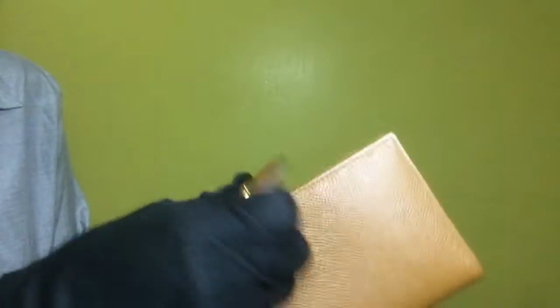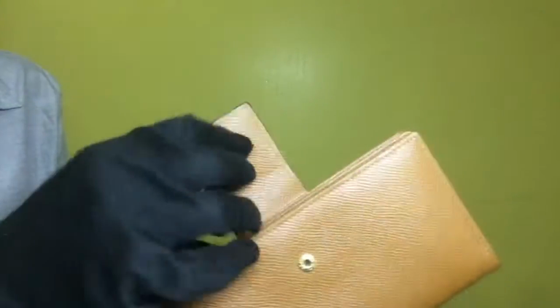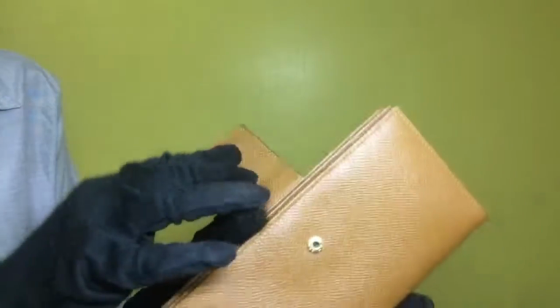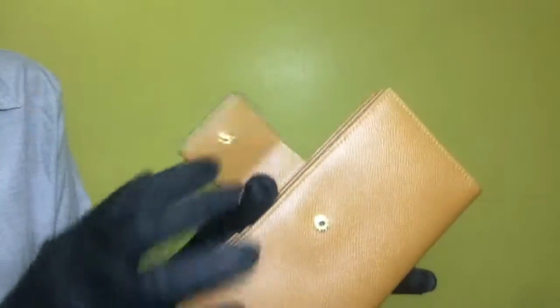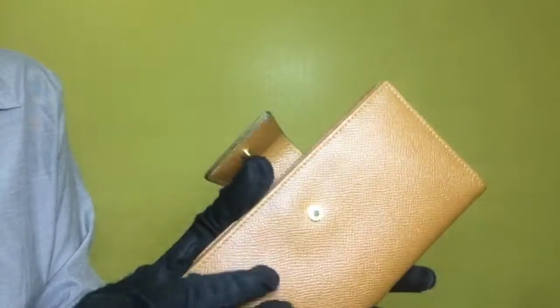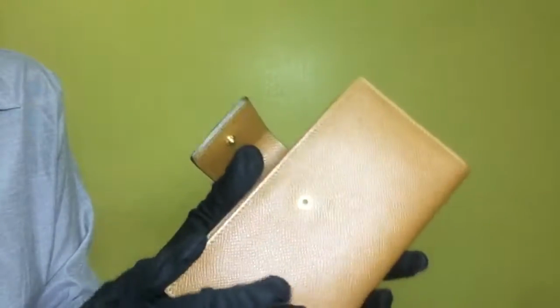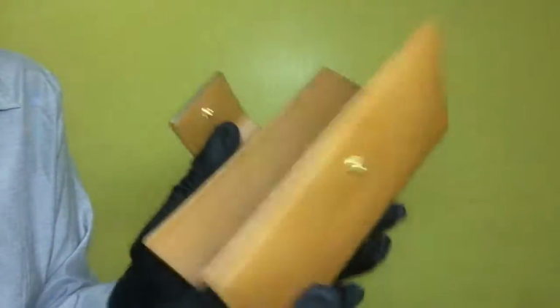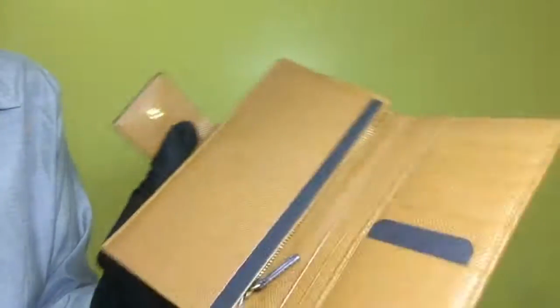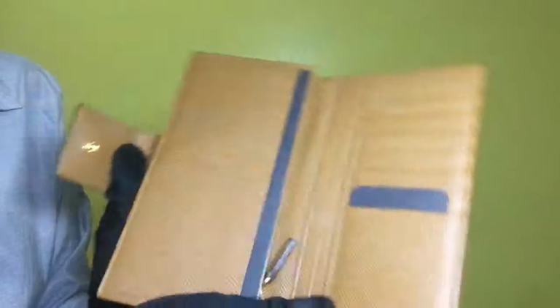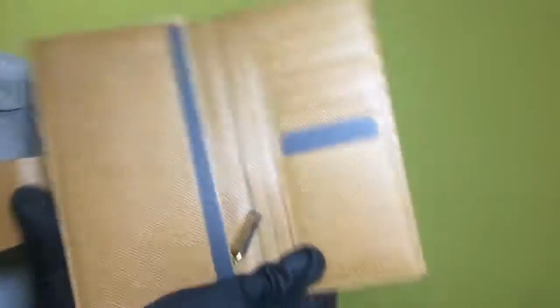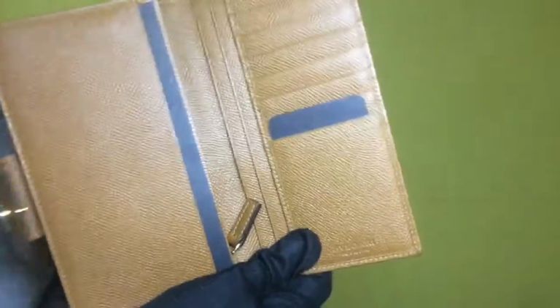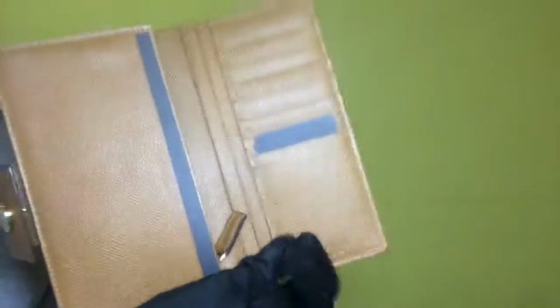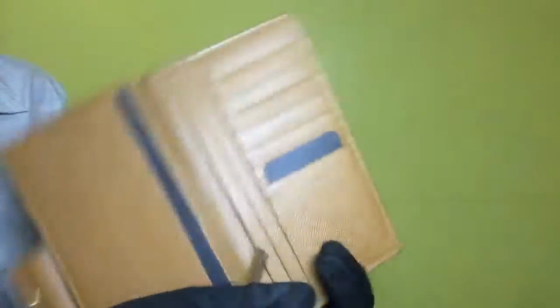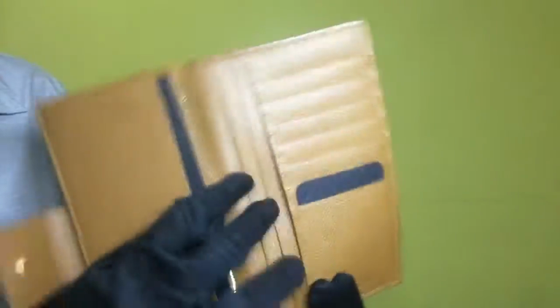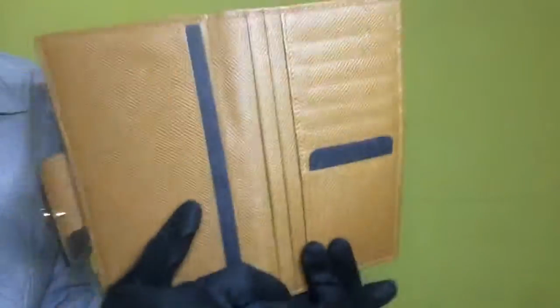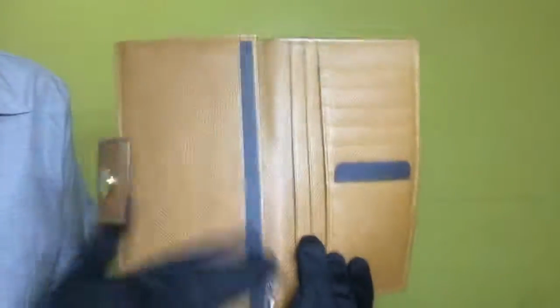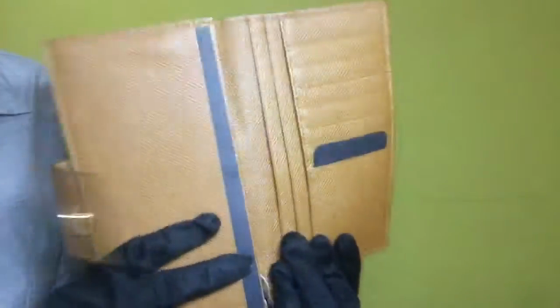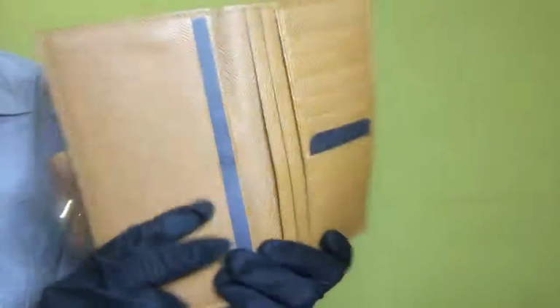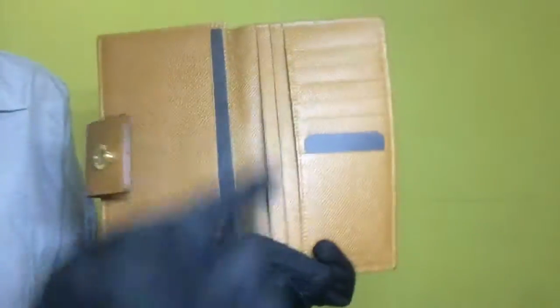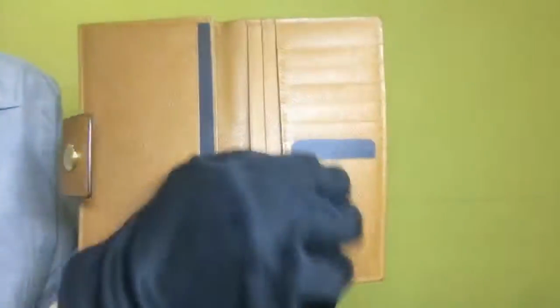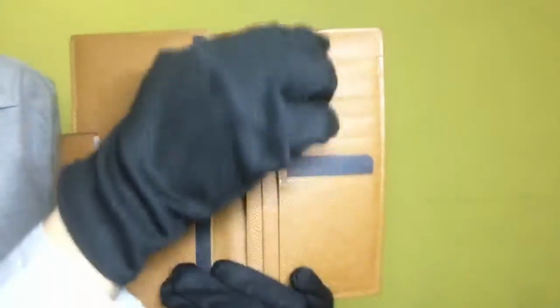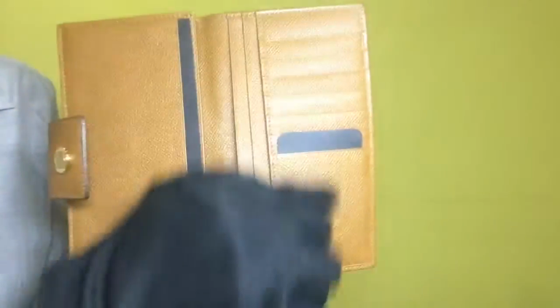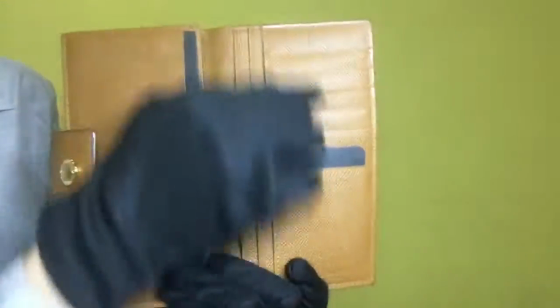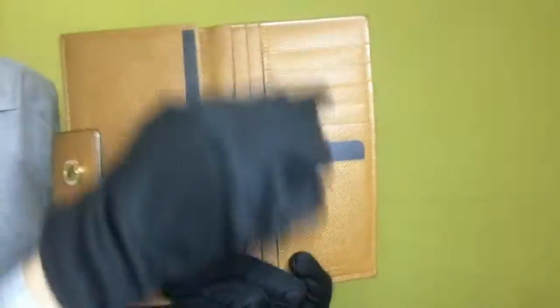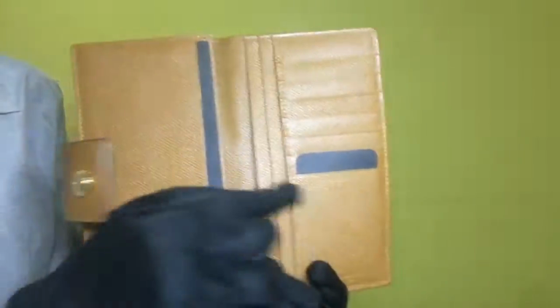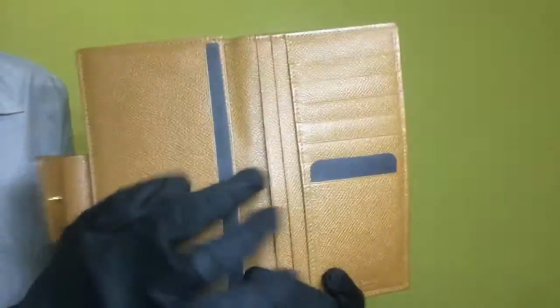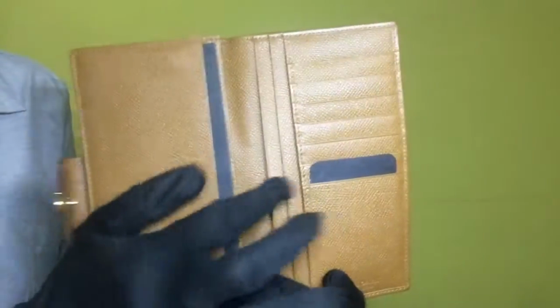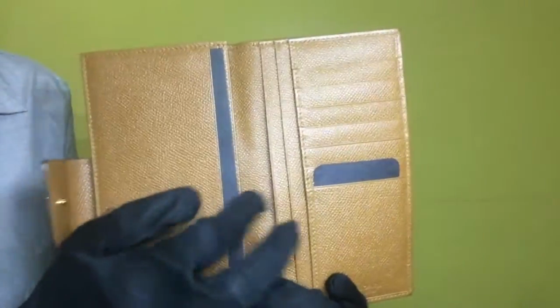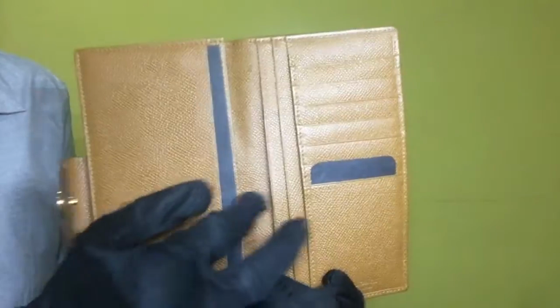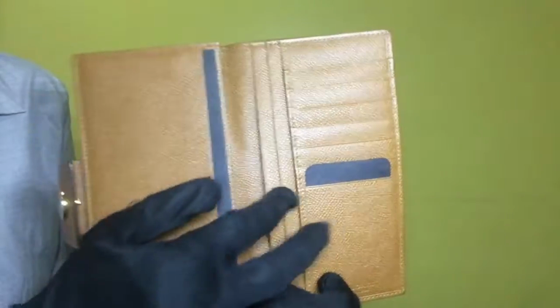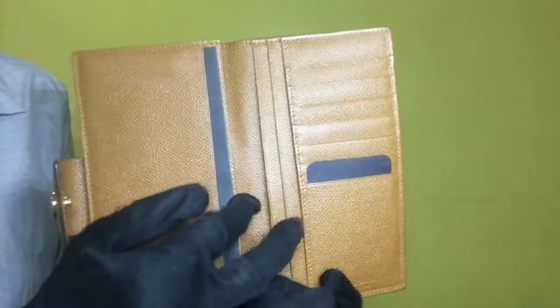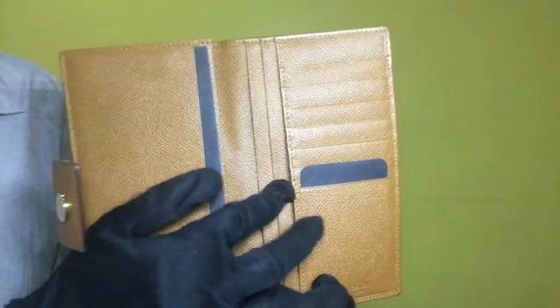Once you have opened the wallet, you will see a total of 7 card slots and 6 compartments.